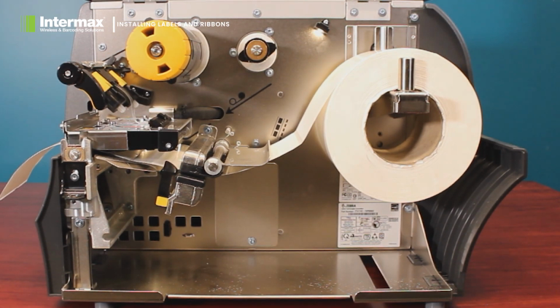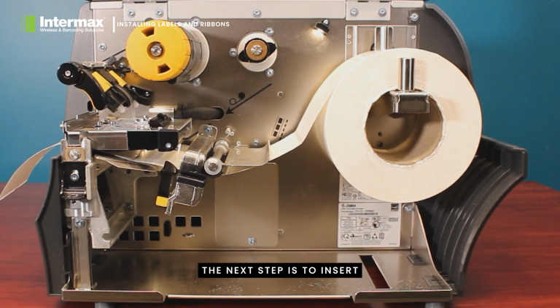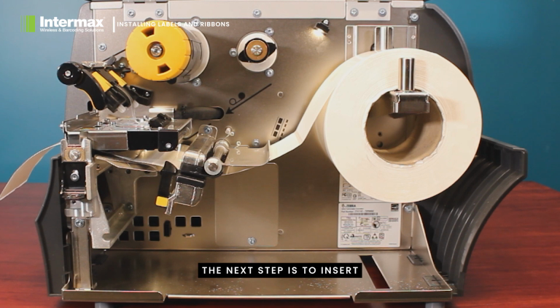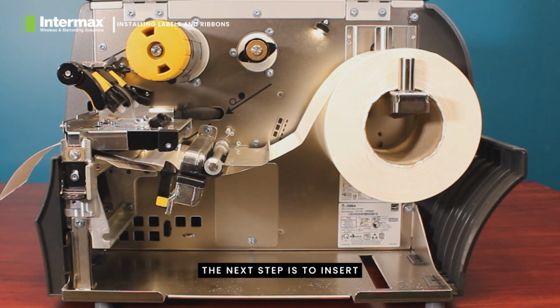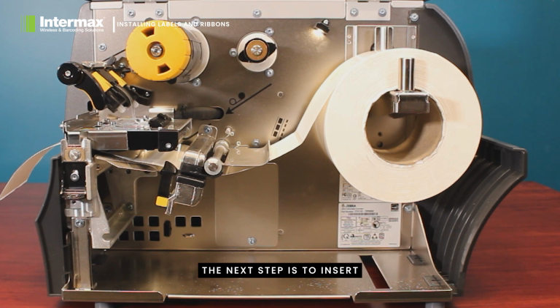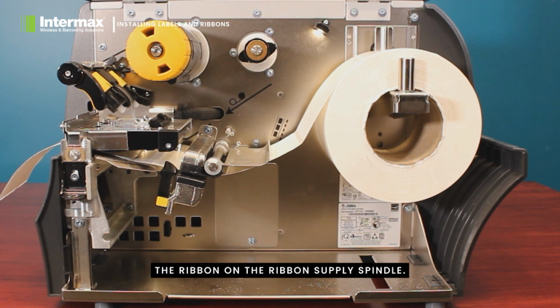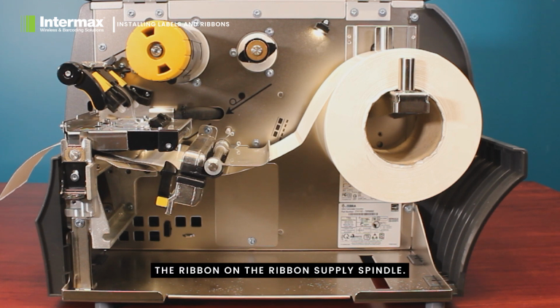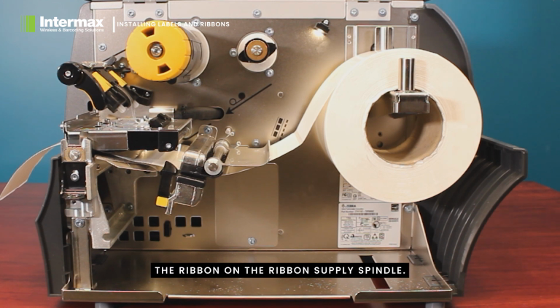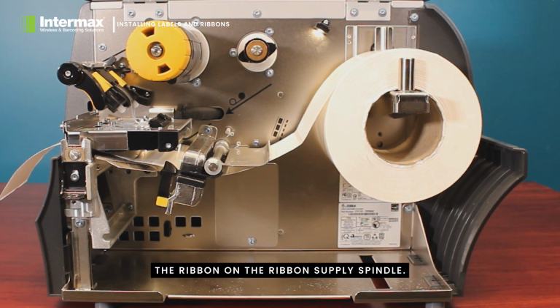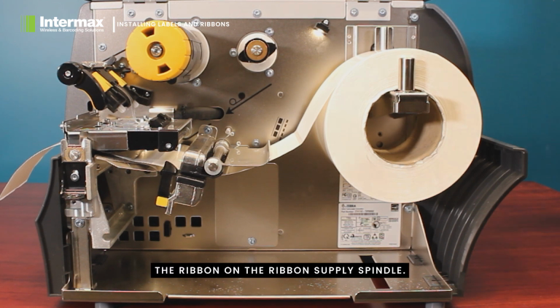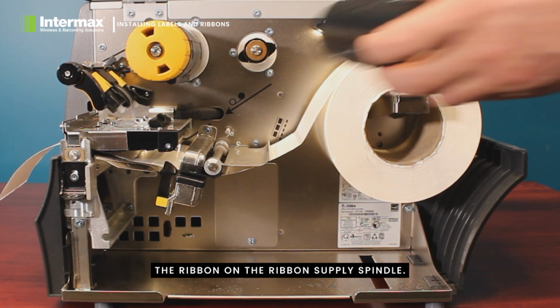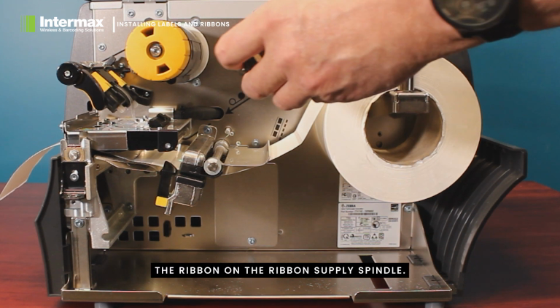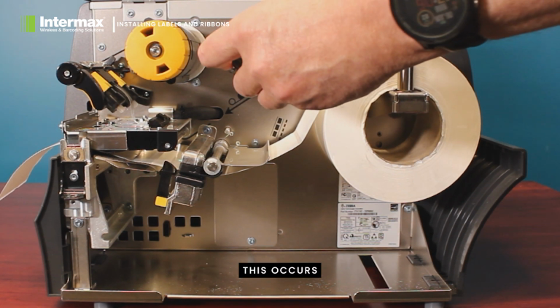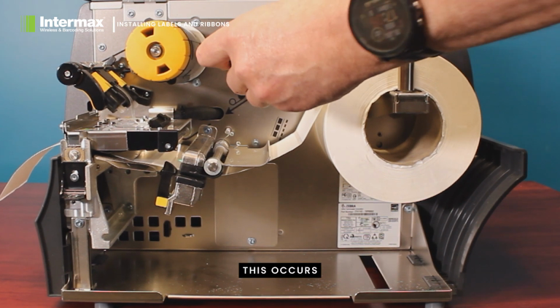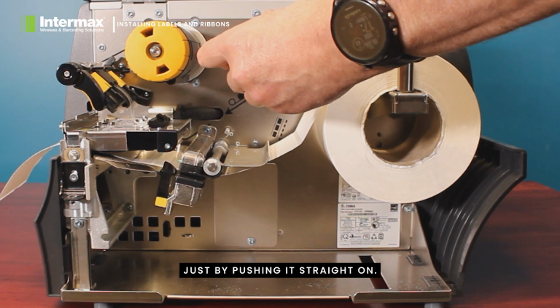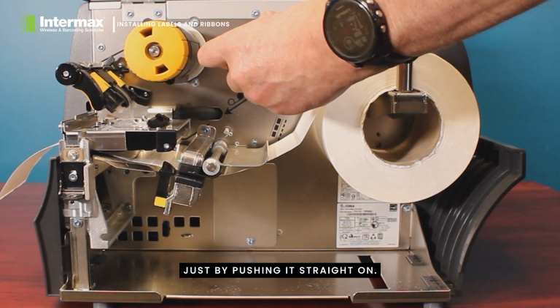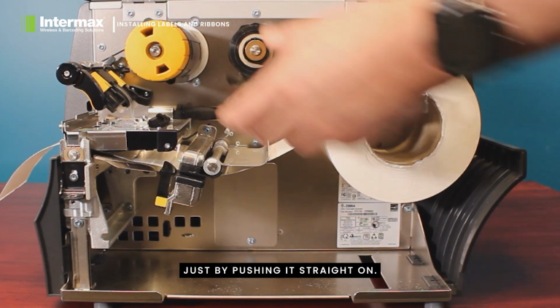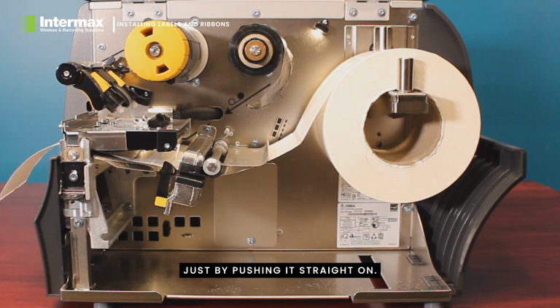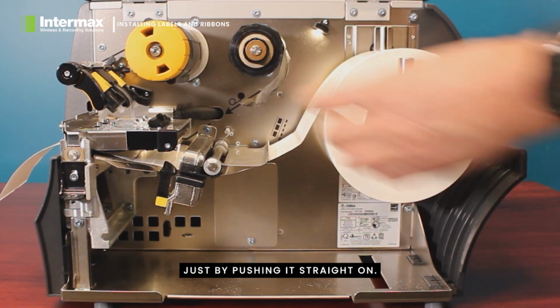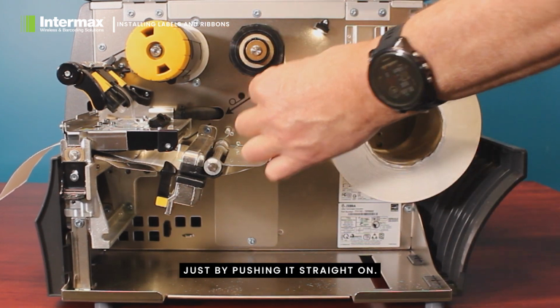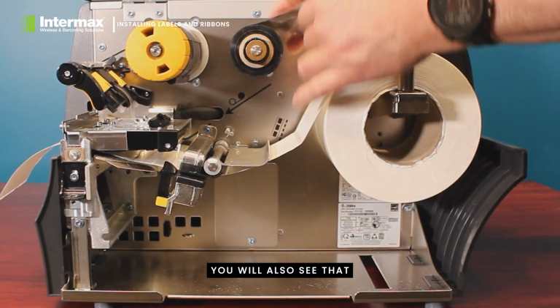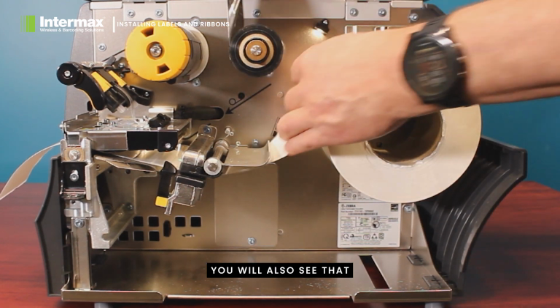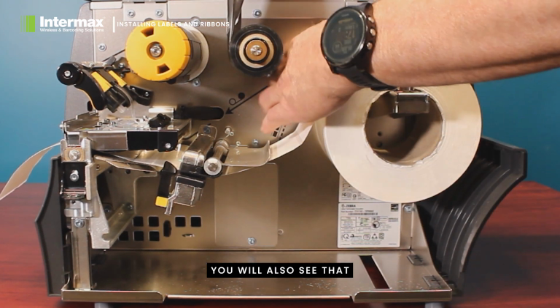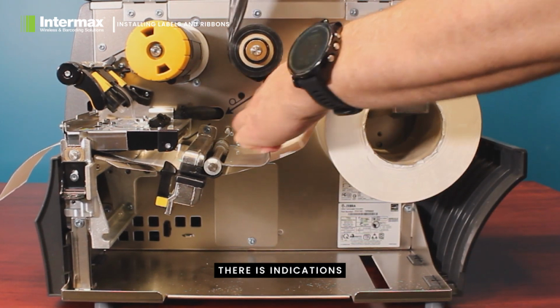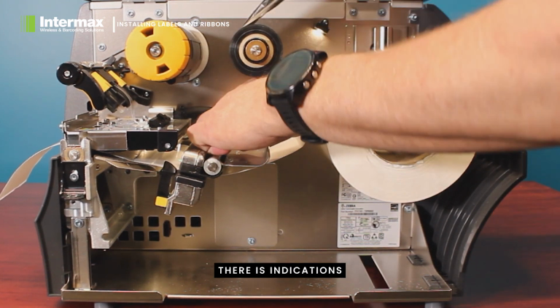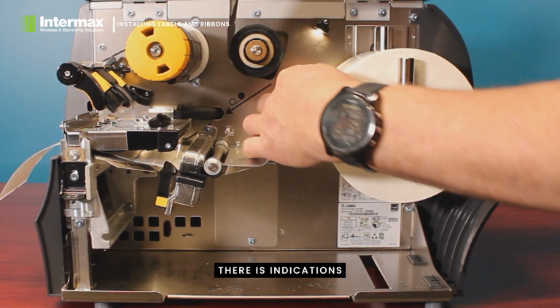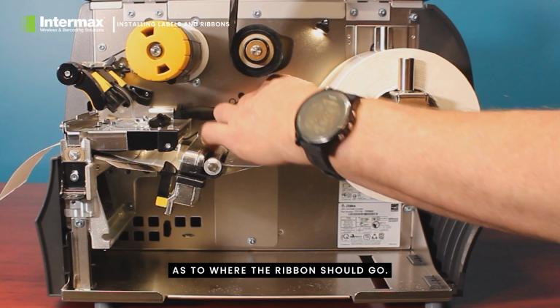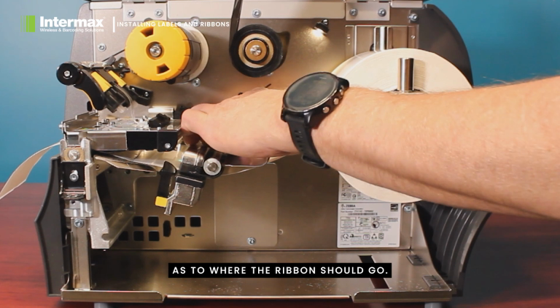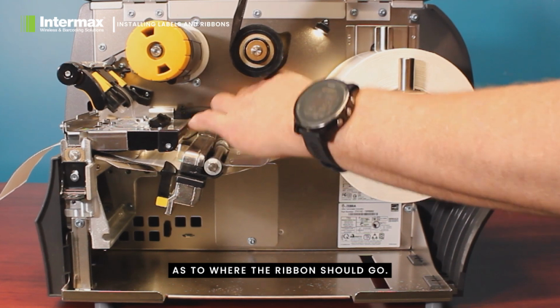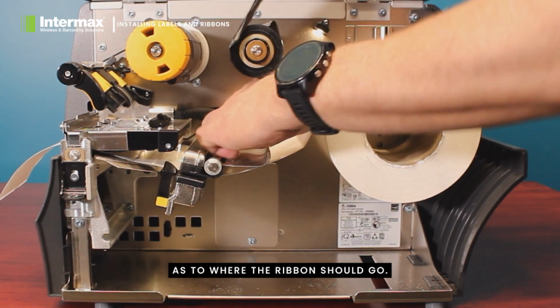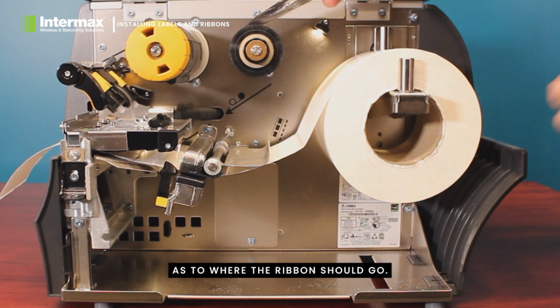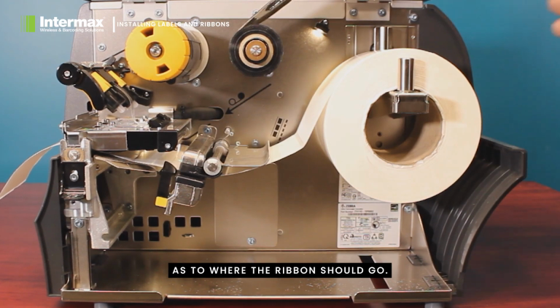The next step is to insert the ribbon on the ribbon supply spindle. This occurs just by pushing it straight on. You will also see that there are indications as to where the ribbon should go.